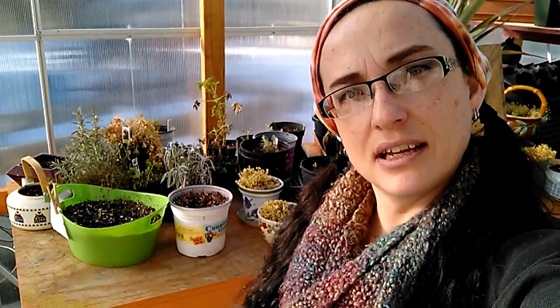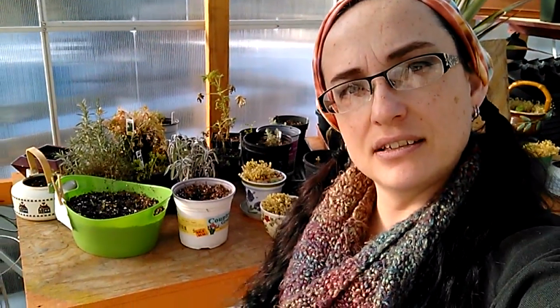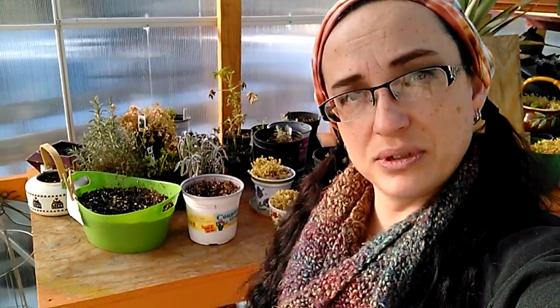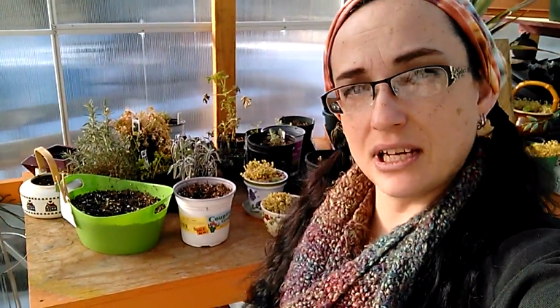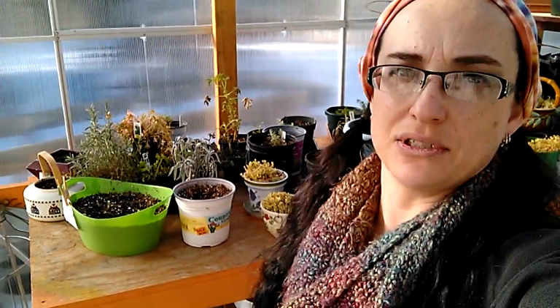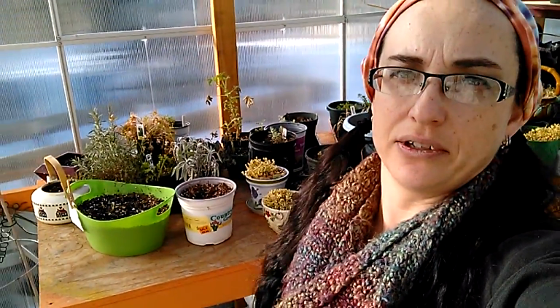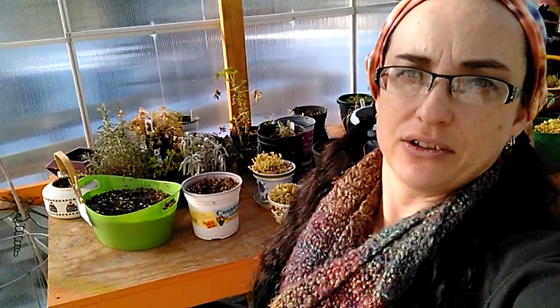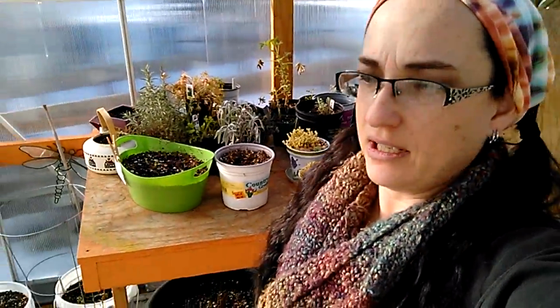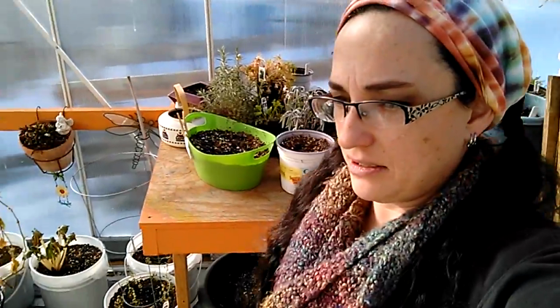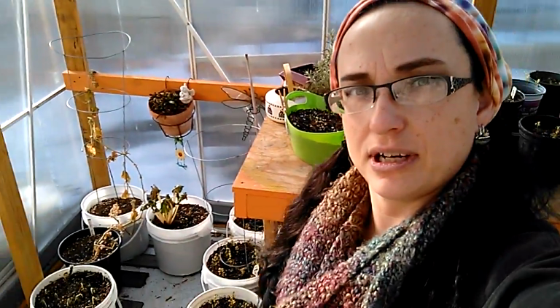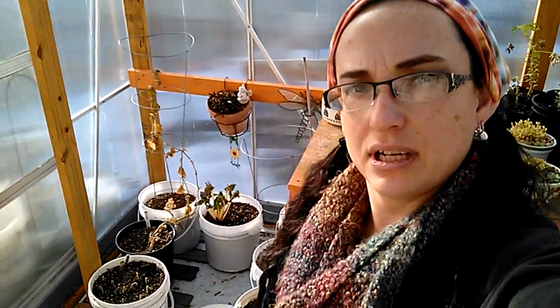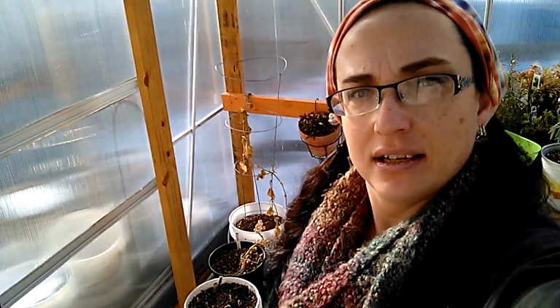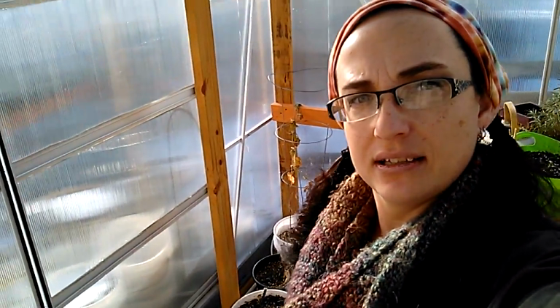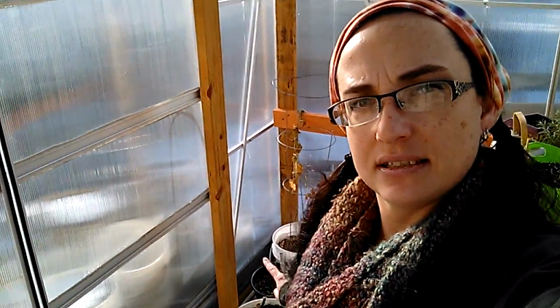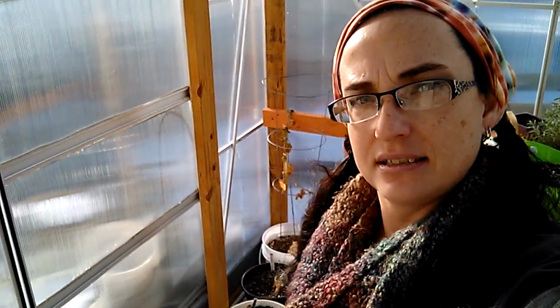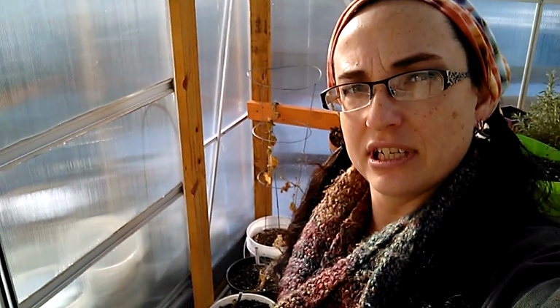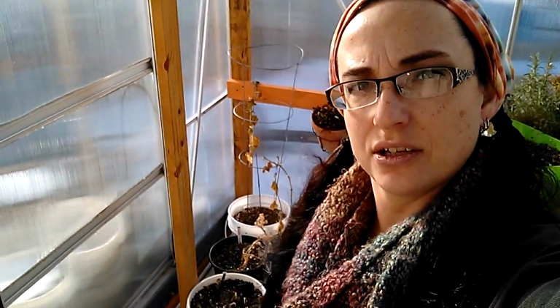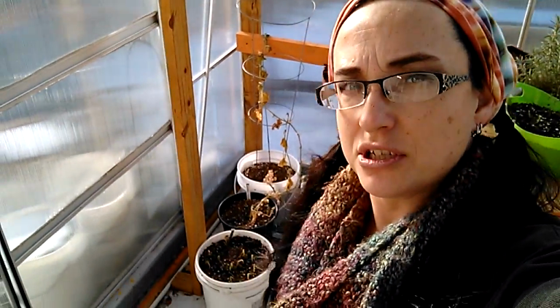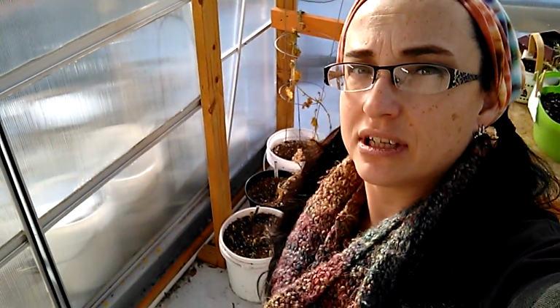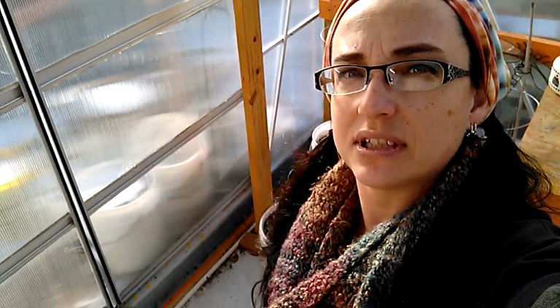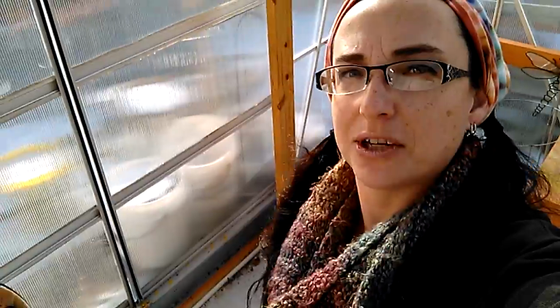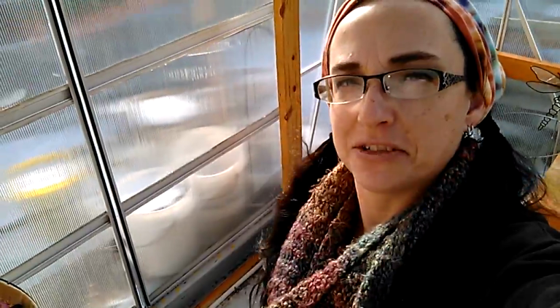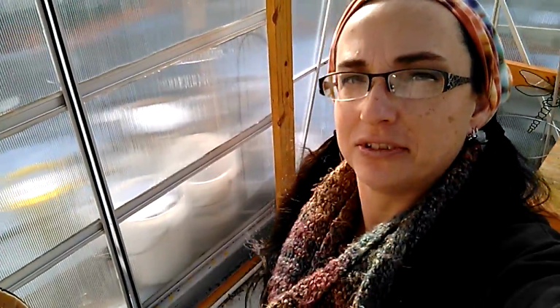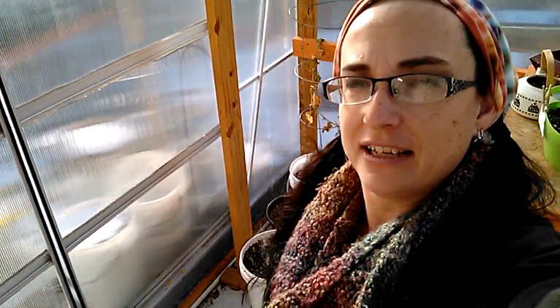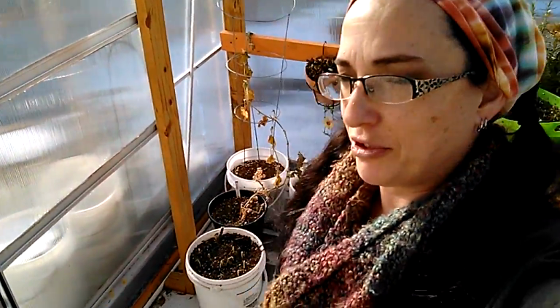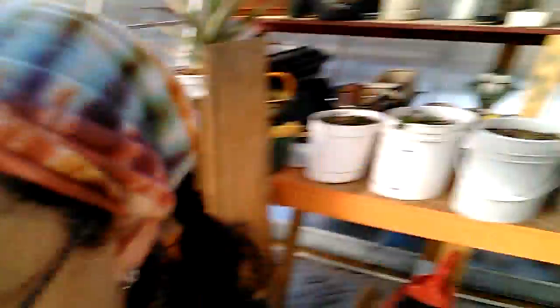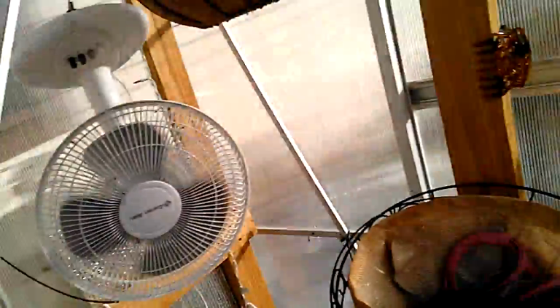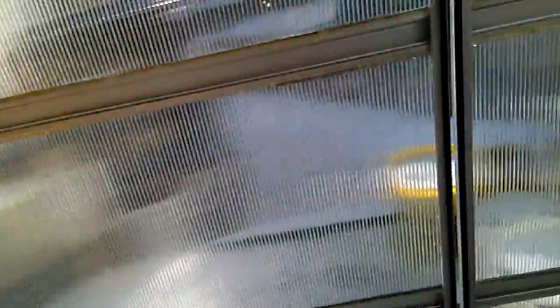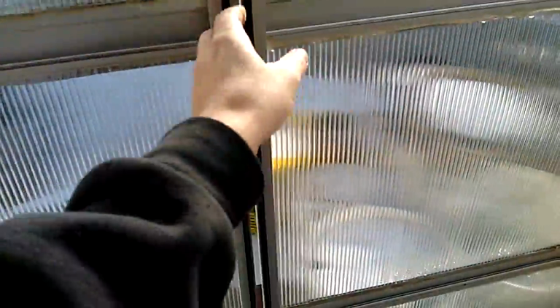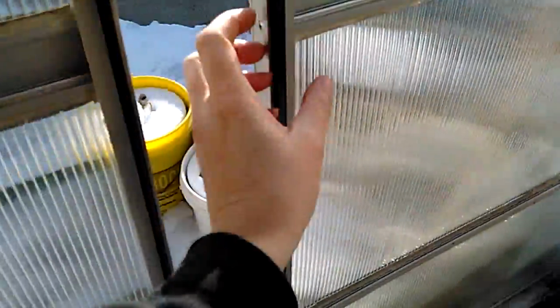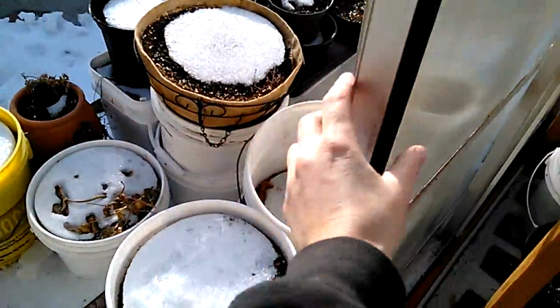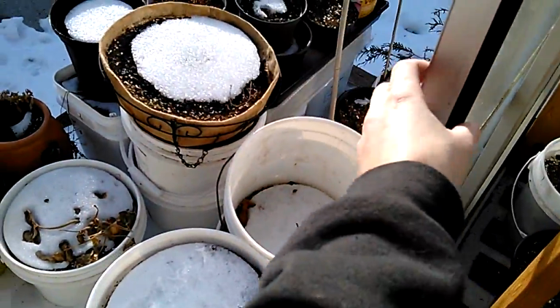For two weeks I wasn't watering regularly and a lot of stuff dried out and is dead or dying. It already was on its way out because the mold pretty much killed half of the things I had in here.